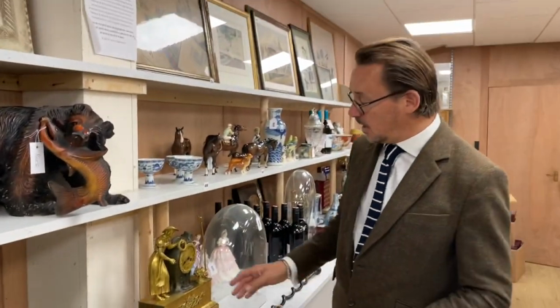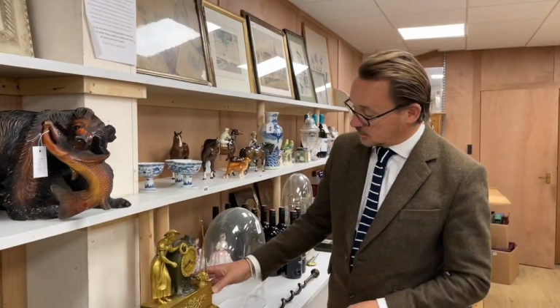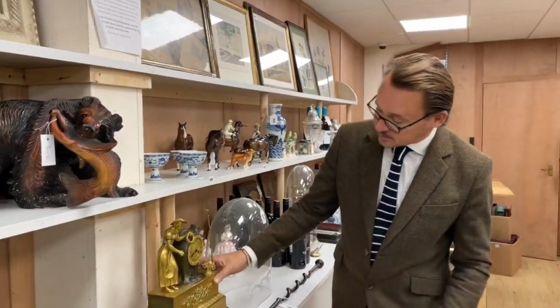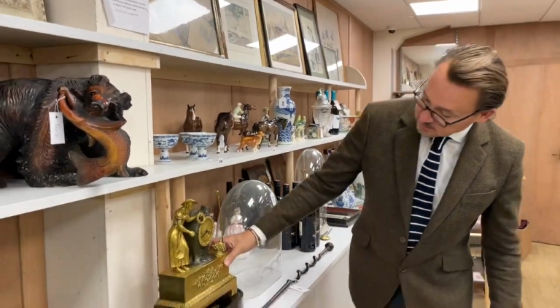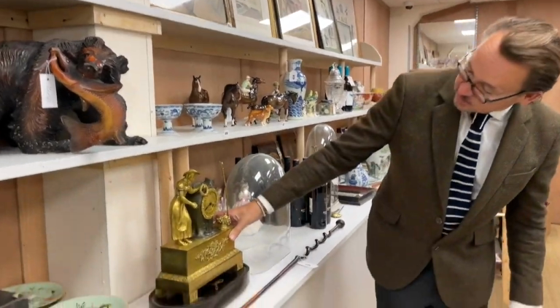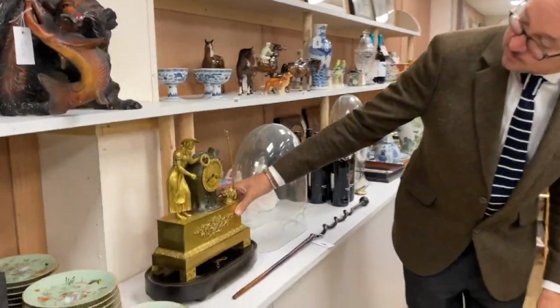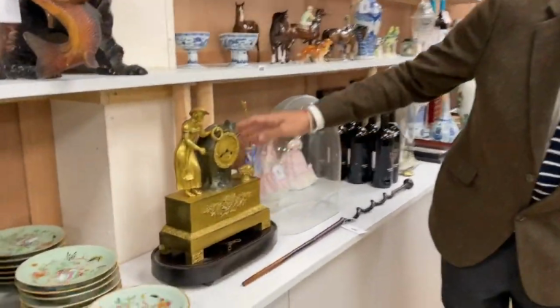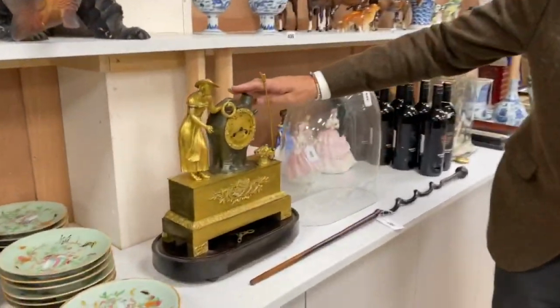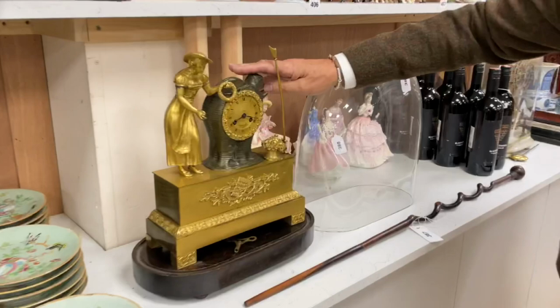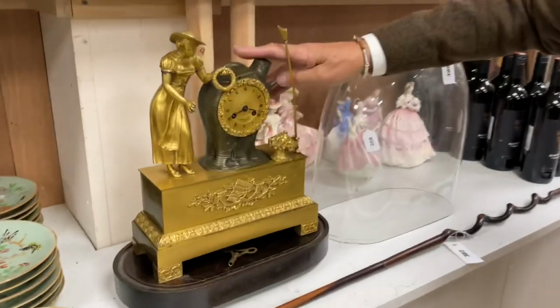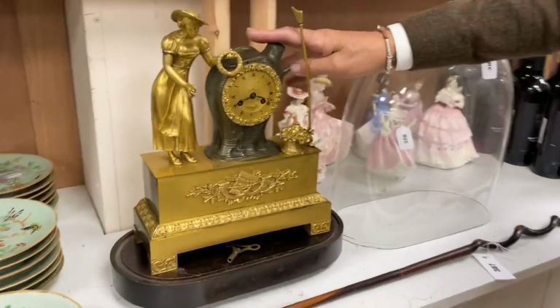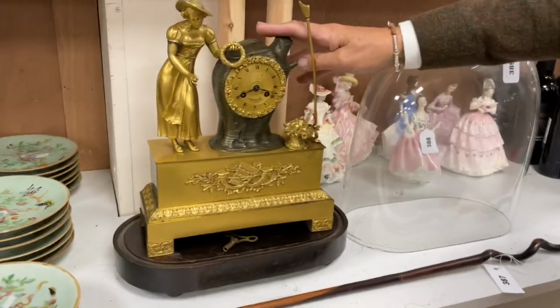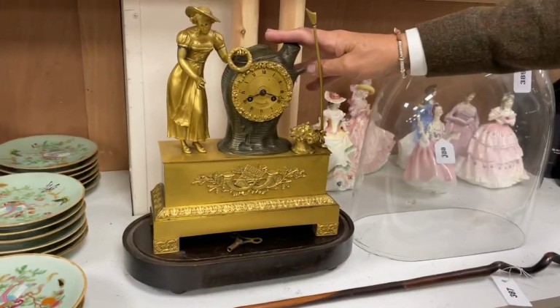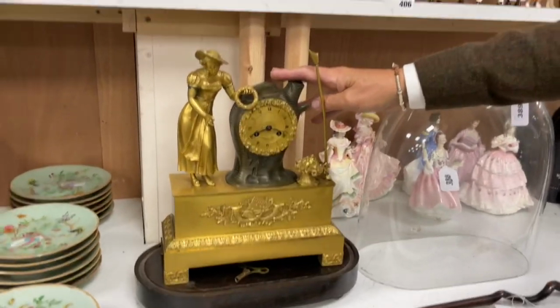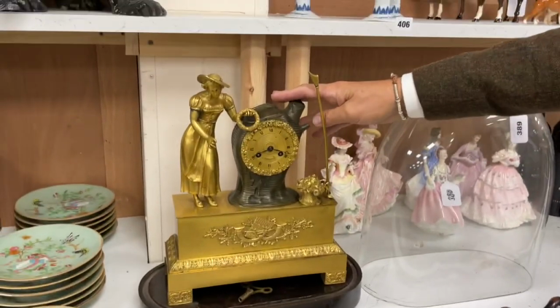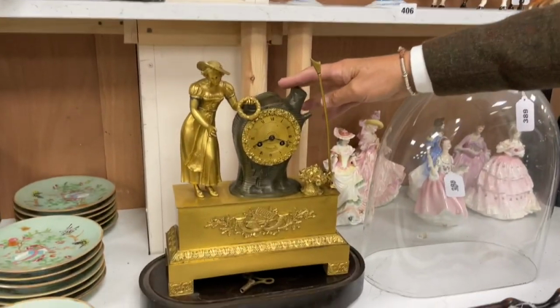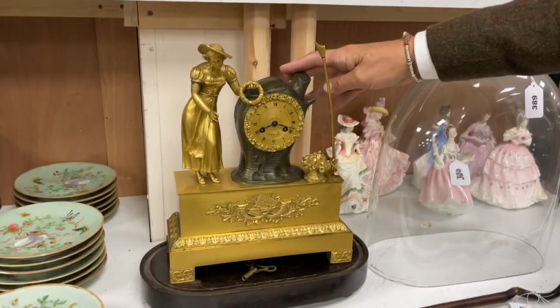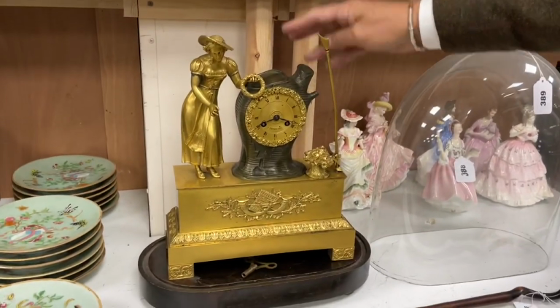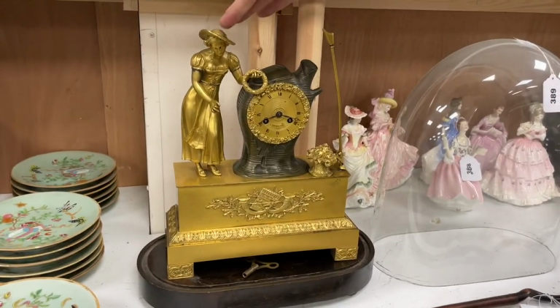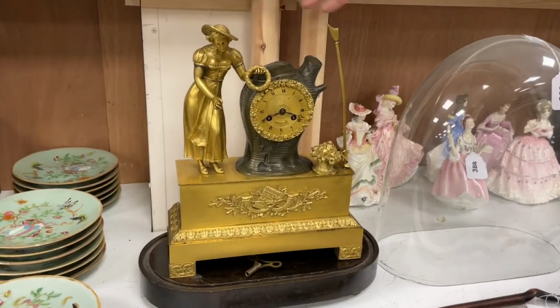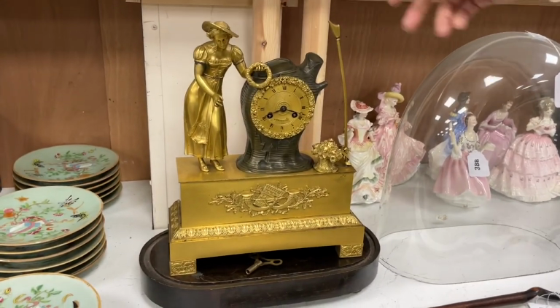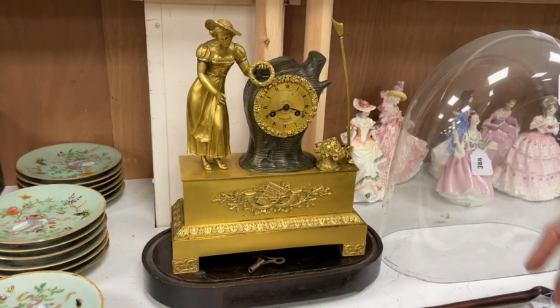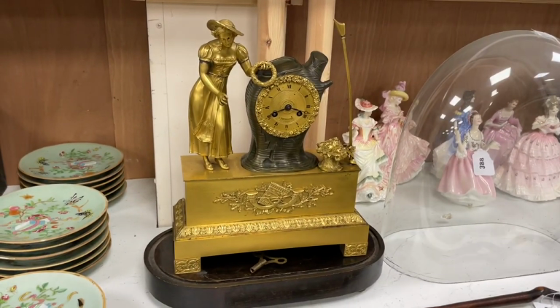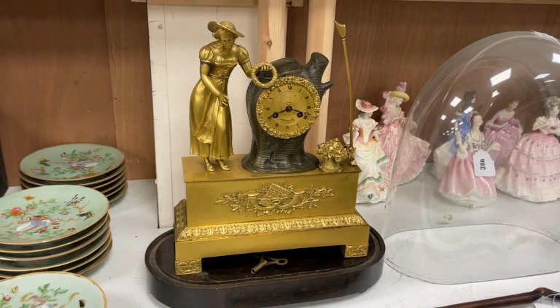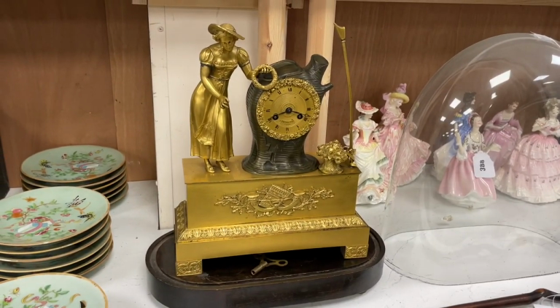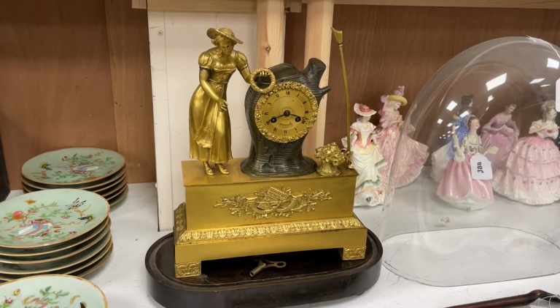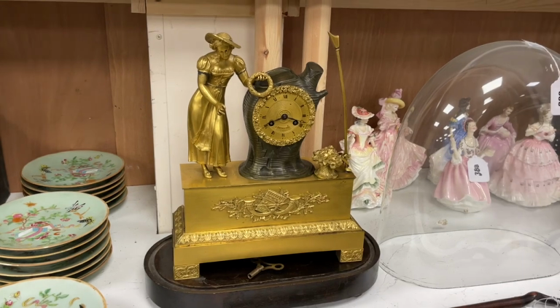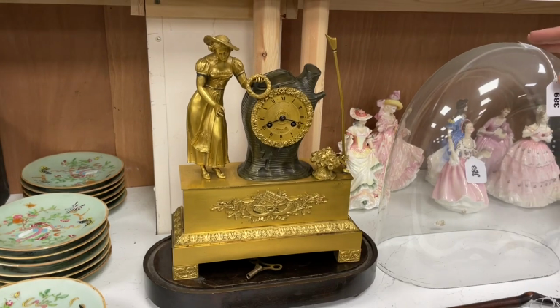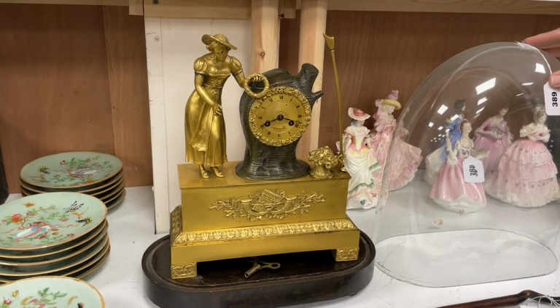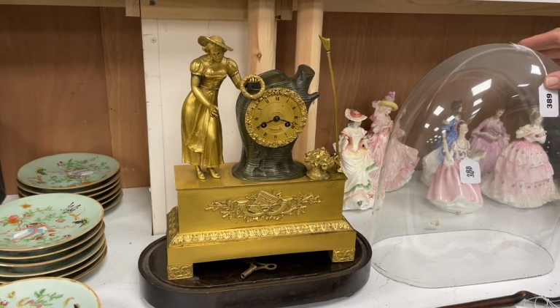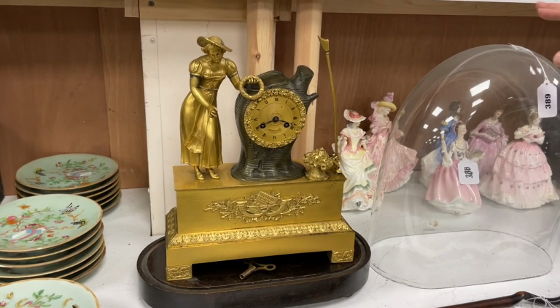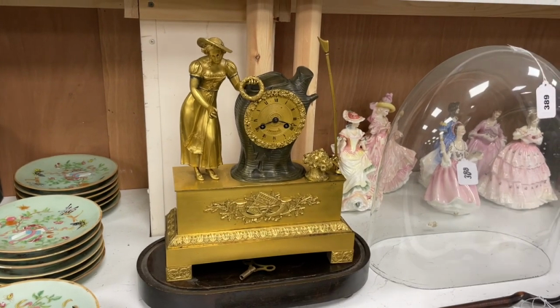How about a clock — 19th century French, bronze and ormolu, Paris maker. Quite nice with the lady, a little bit different. That is lot 1389.